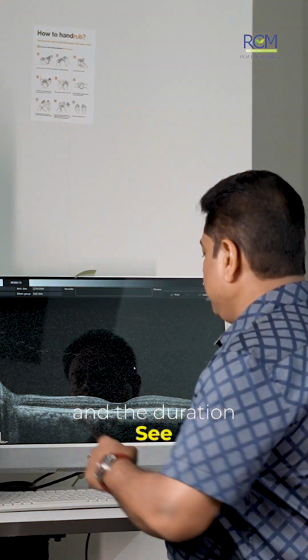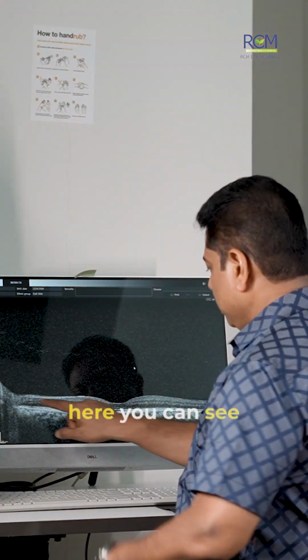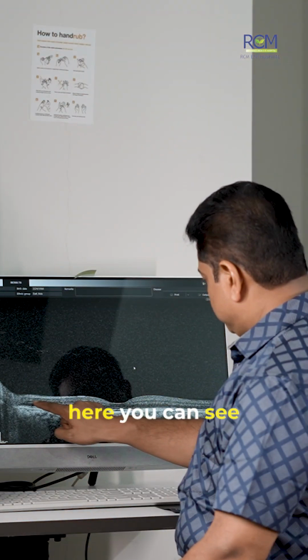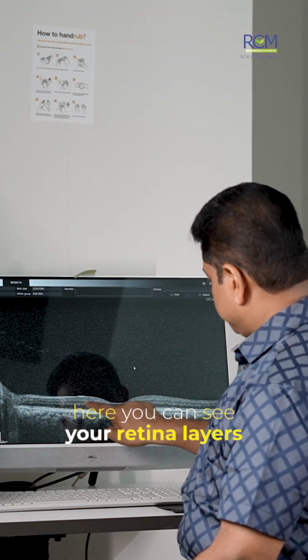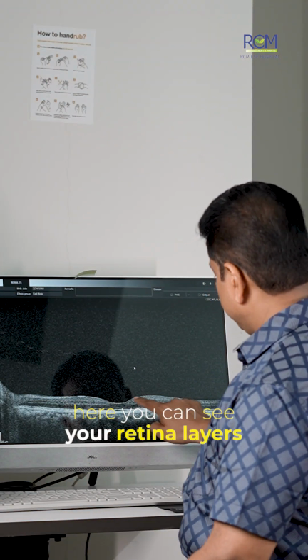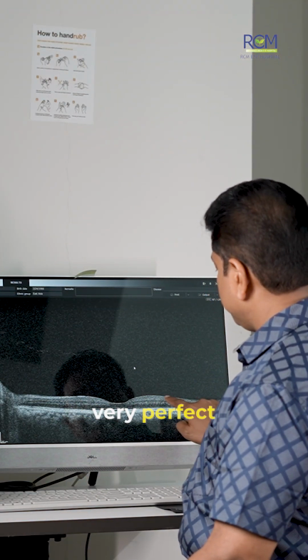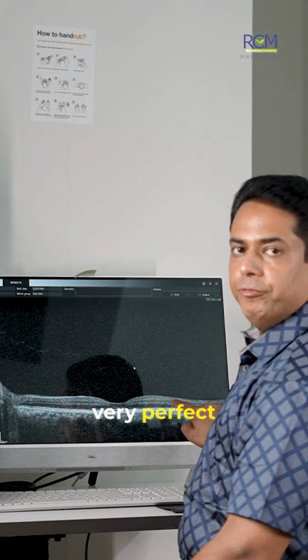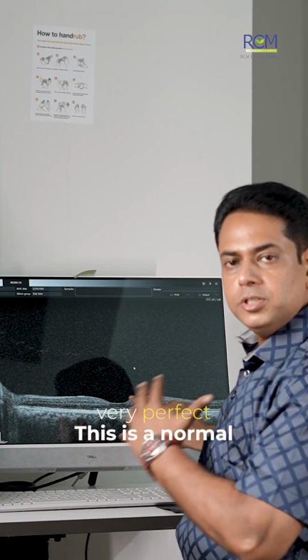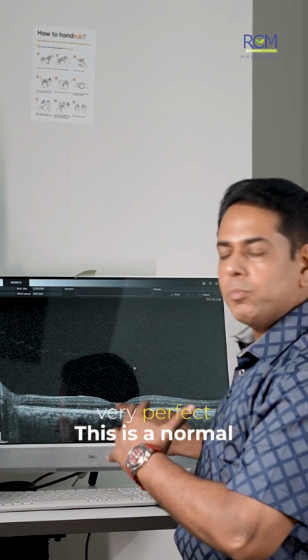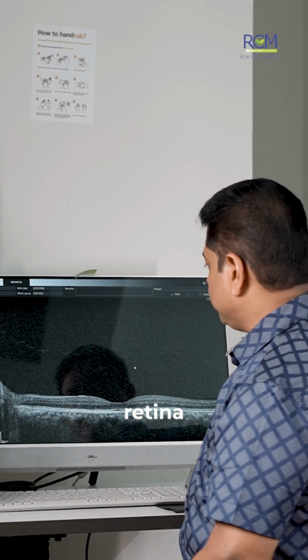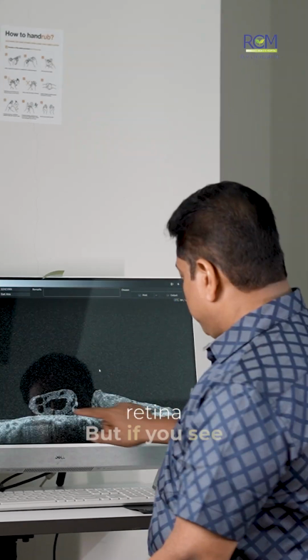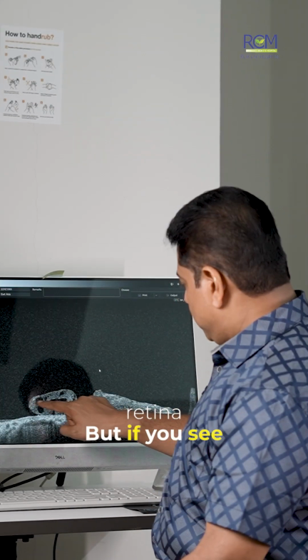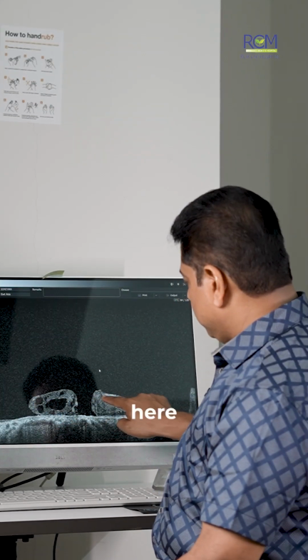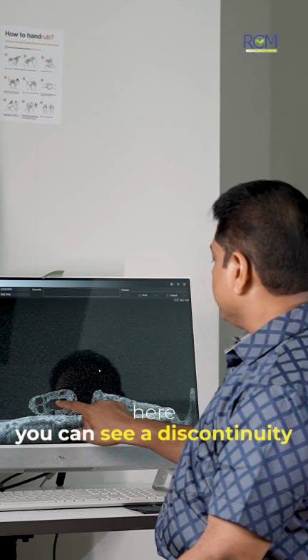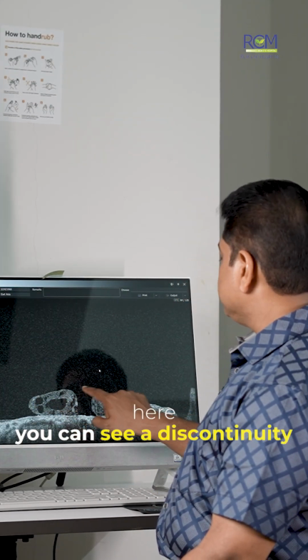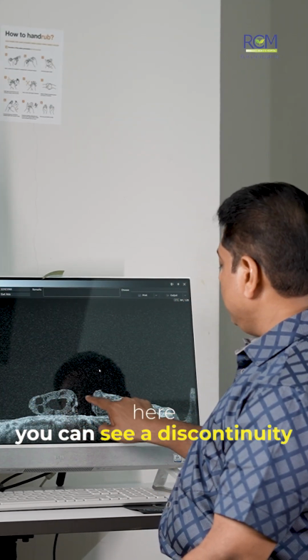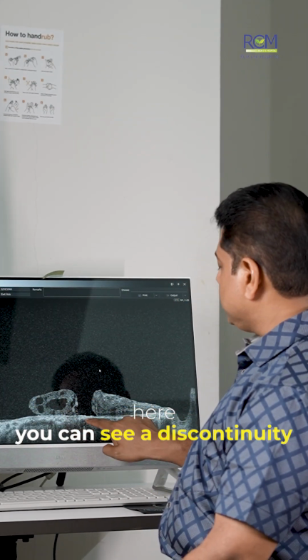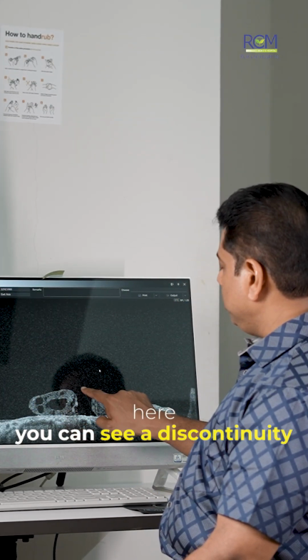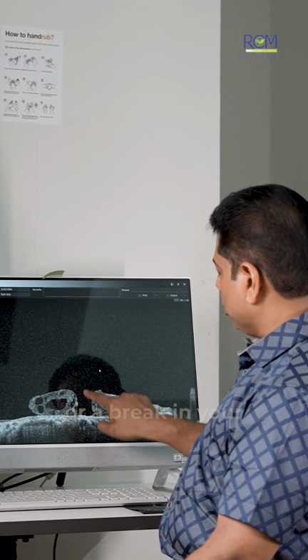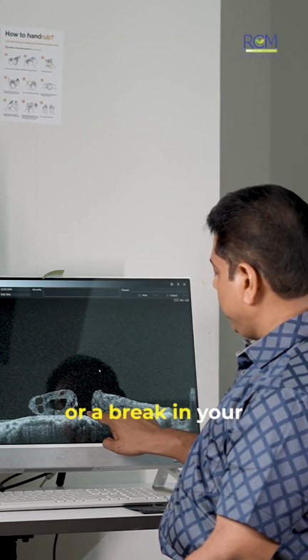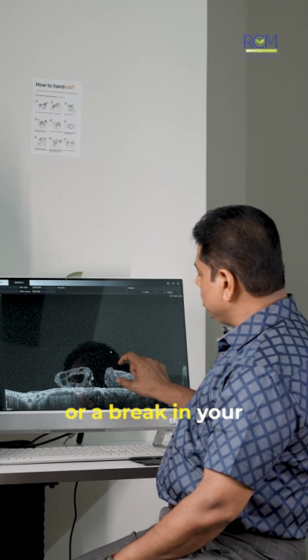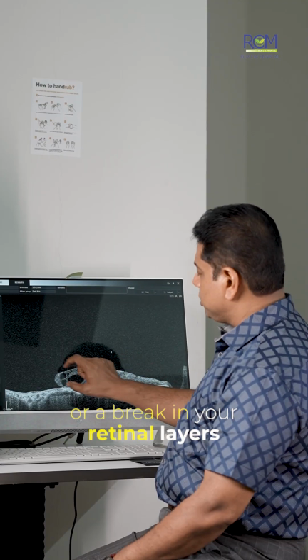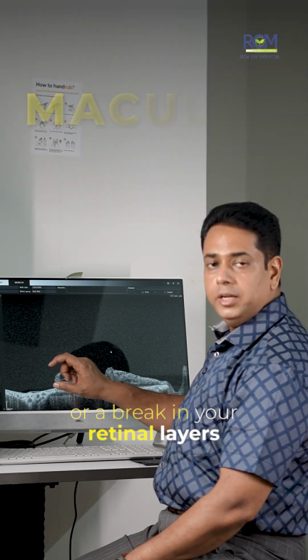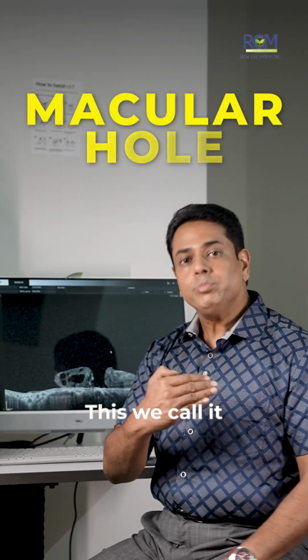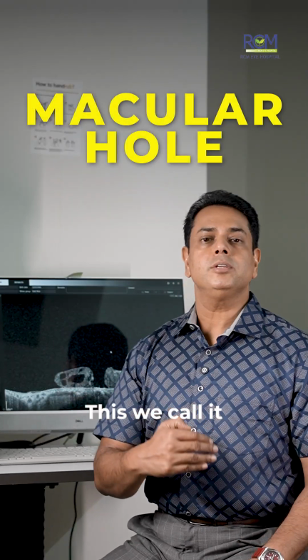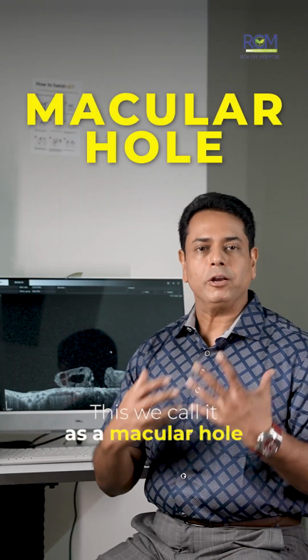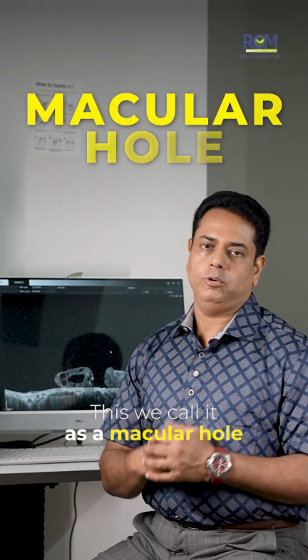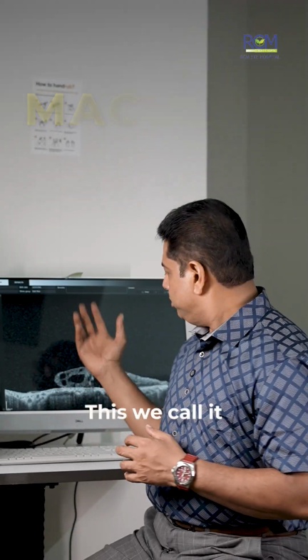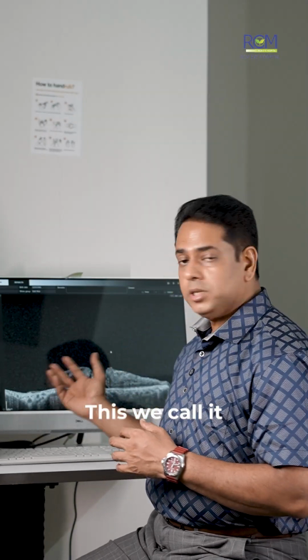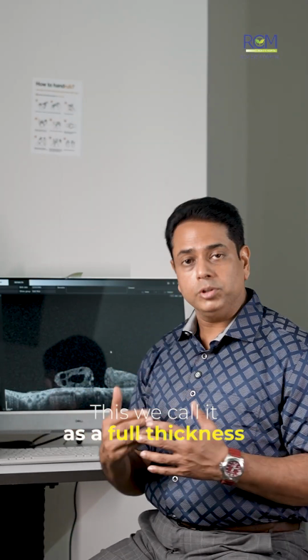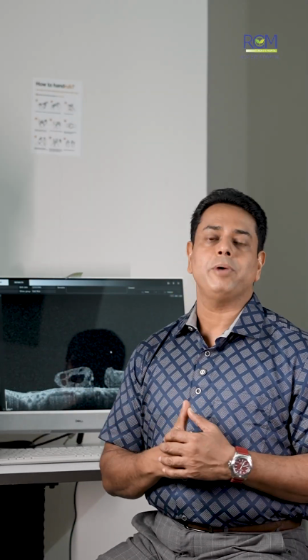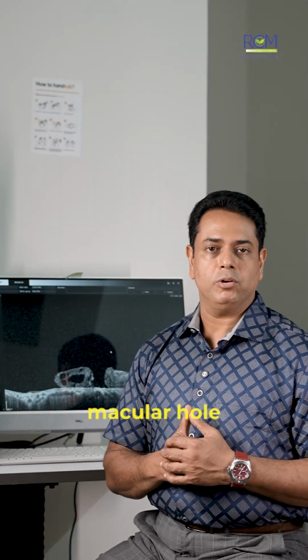Here you can see your retinal layers very clearly. This is a normal retina. But if you see here, you can see a discontinuity or a break in your retinal layers. This we call a macular hole — specifically, a full thickness macular hole.